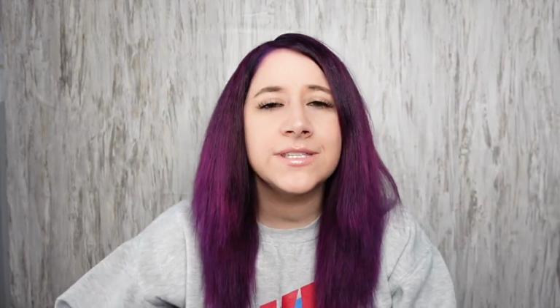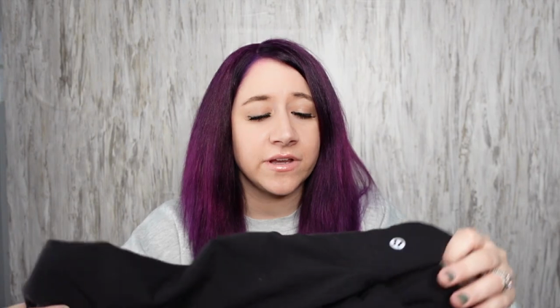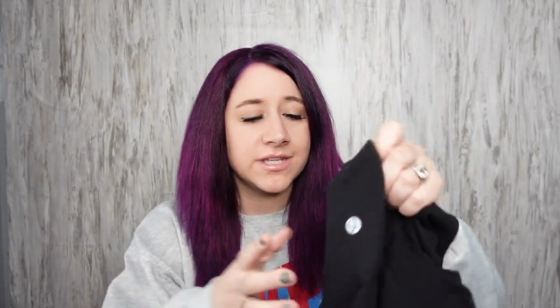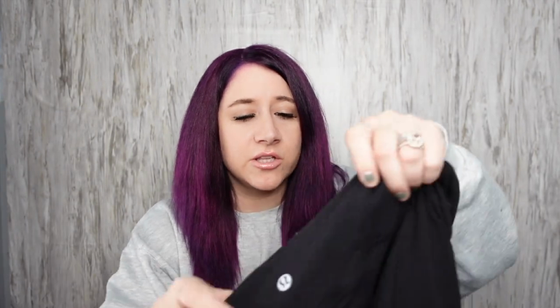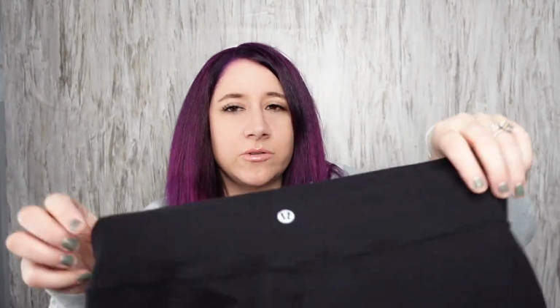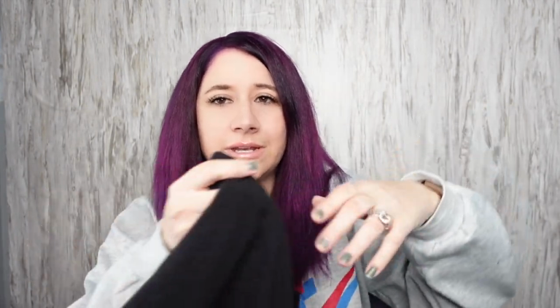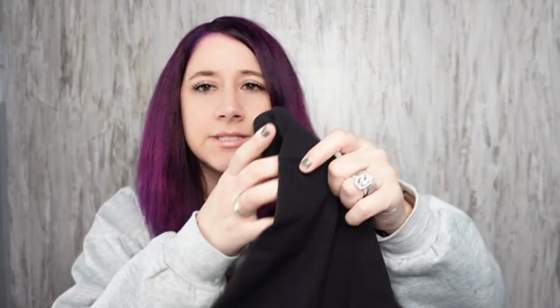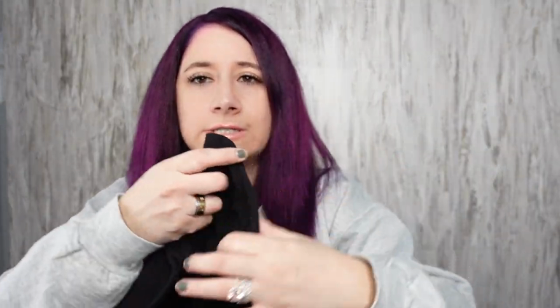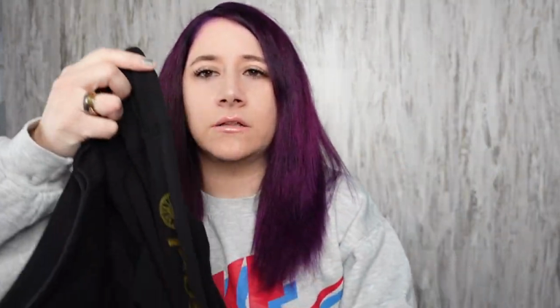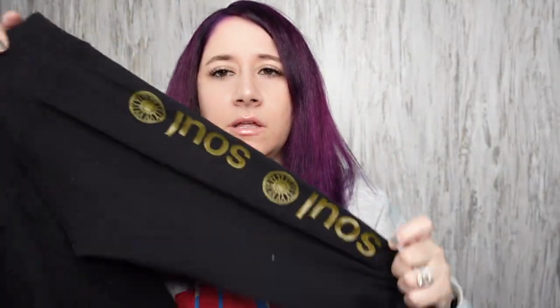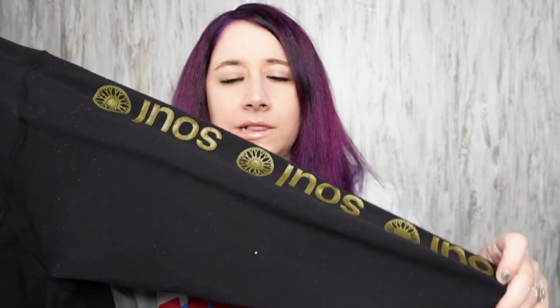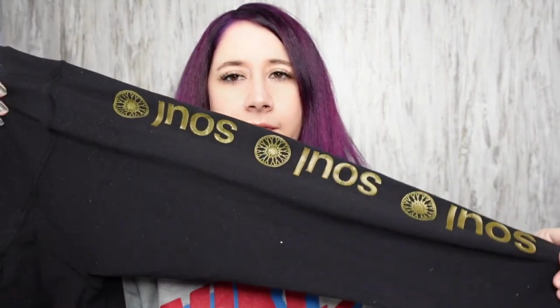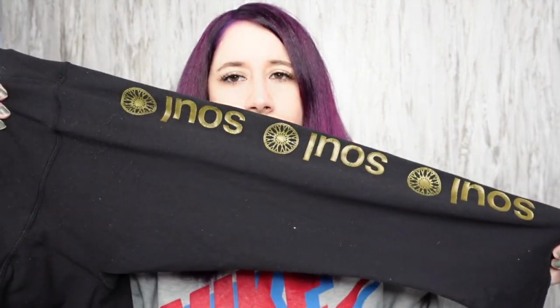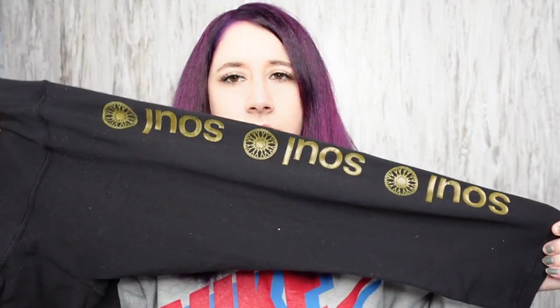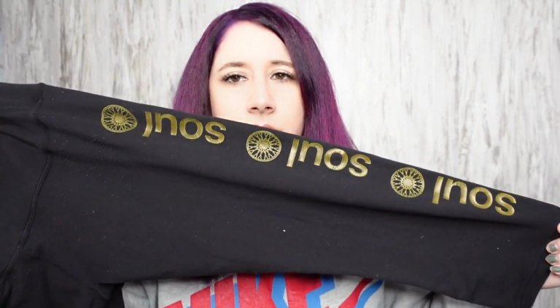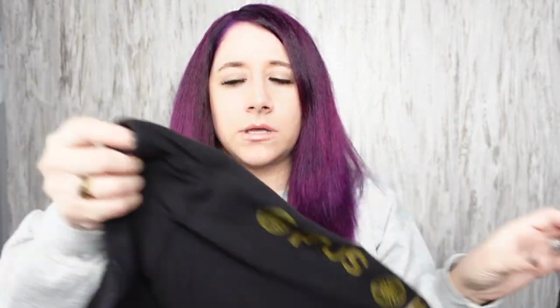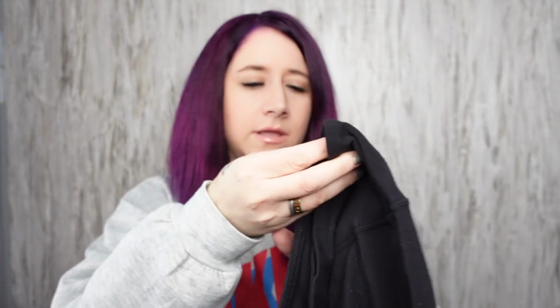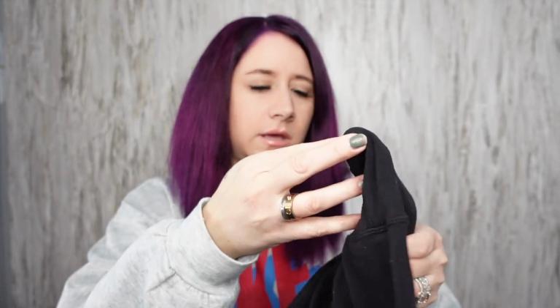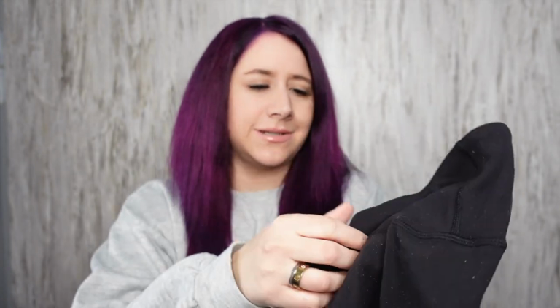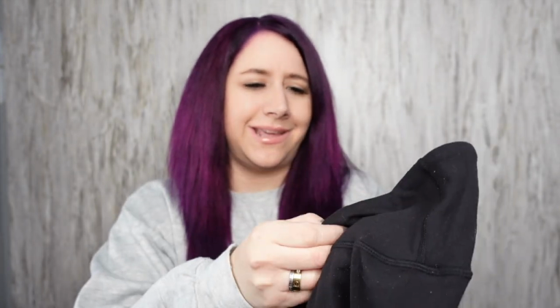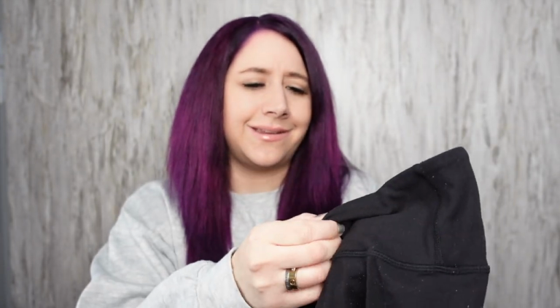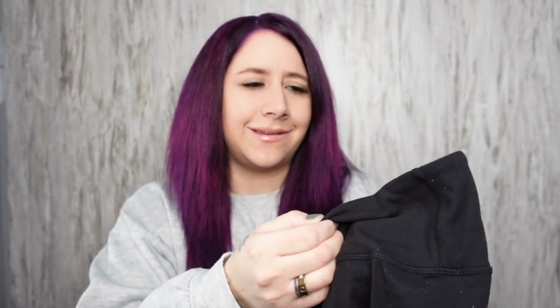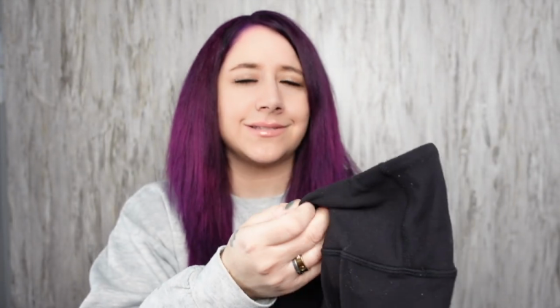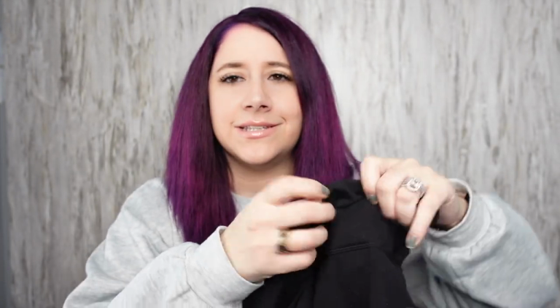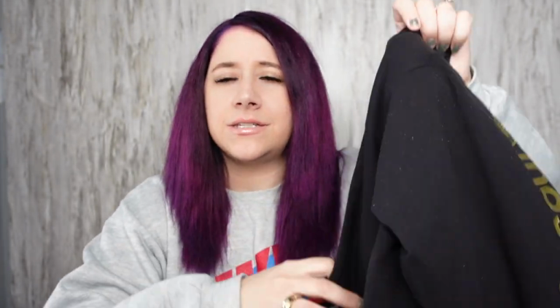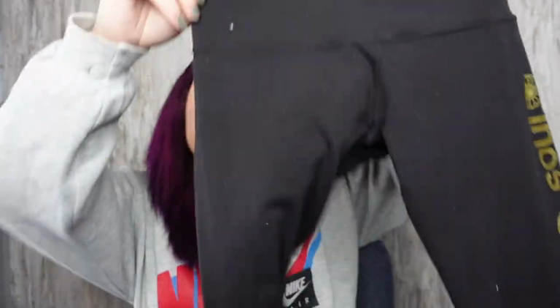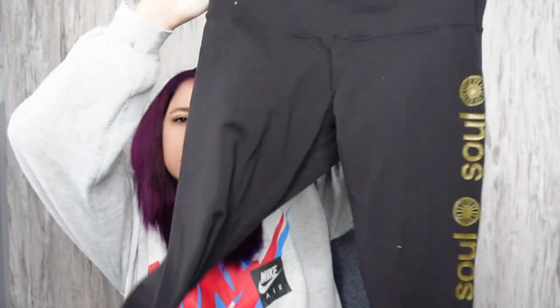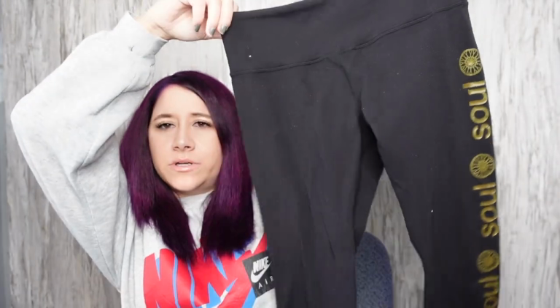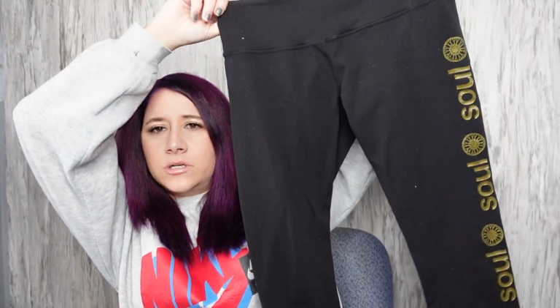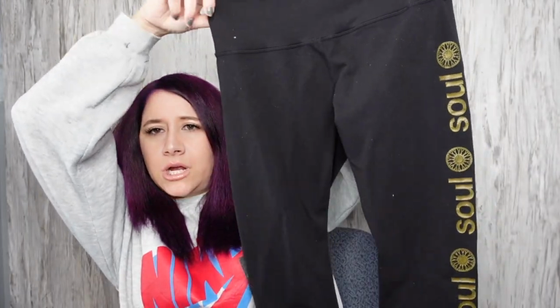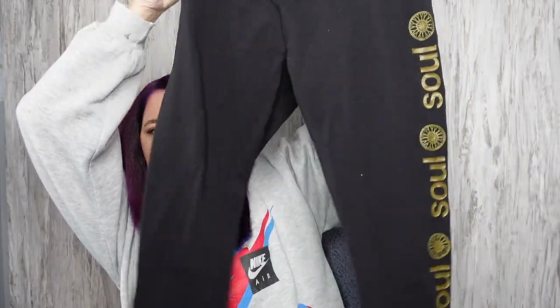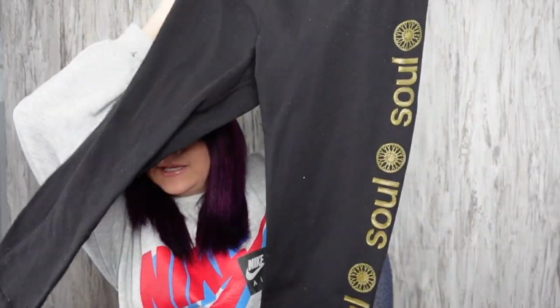First thing that I found are these Lululemon SoulCycle leggings. They are a size 8. Just random under-the-radar crap leggings.